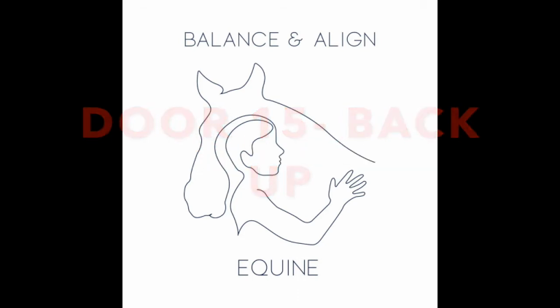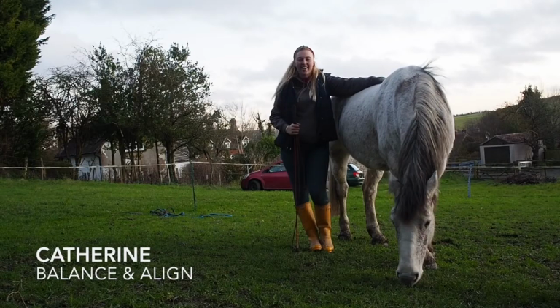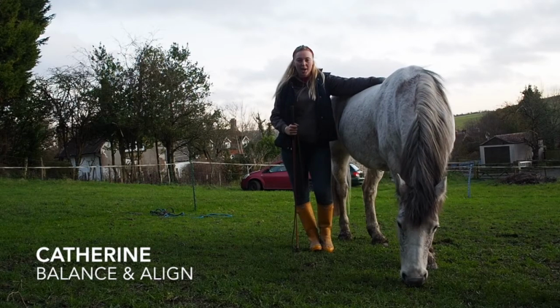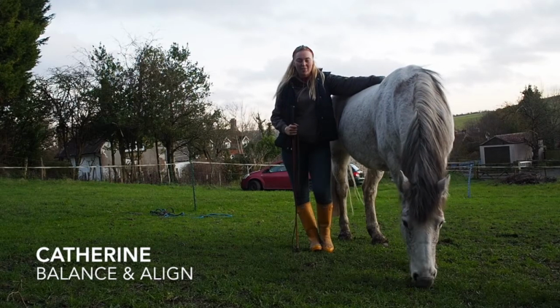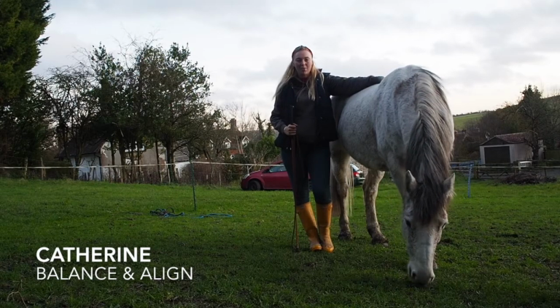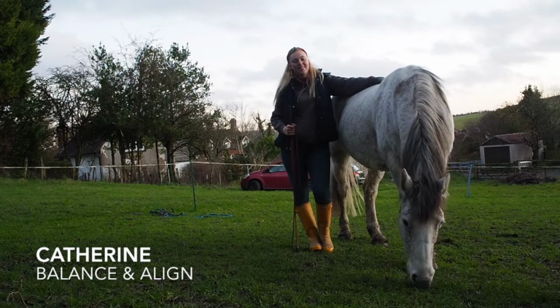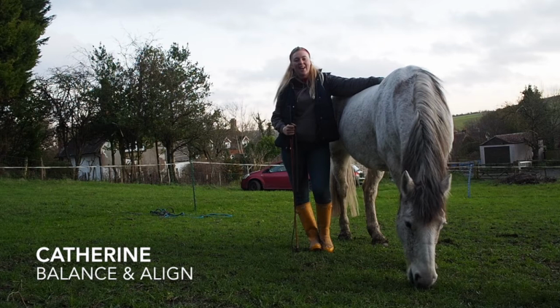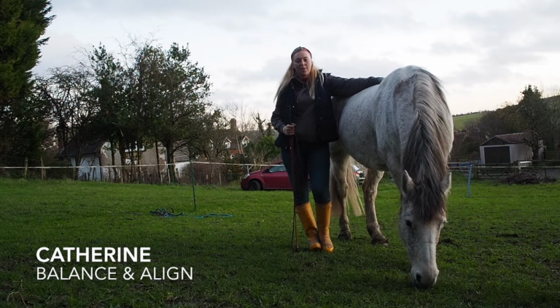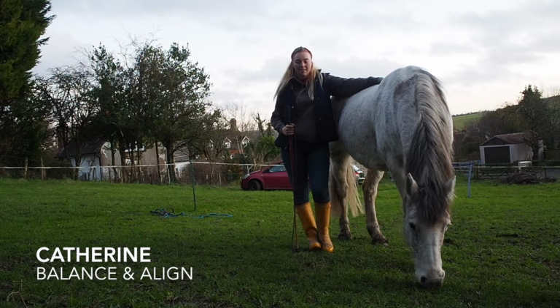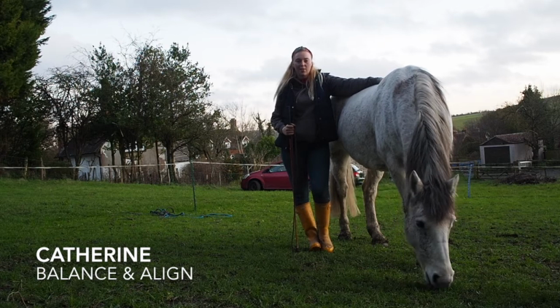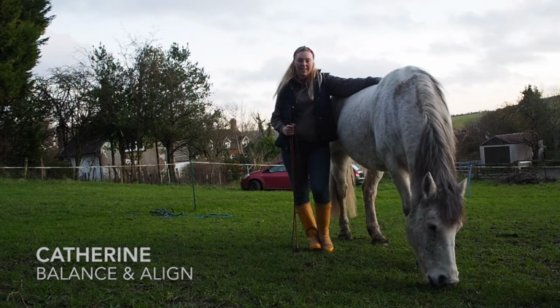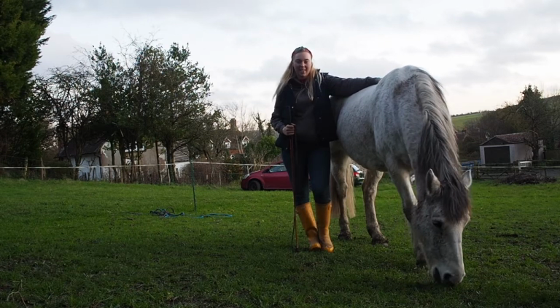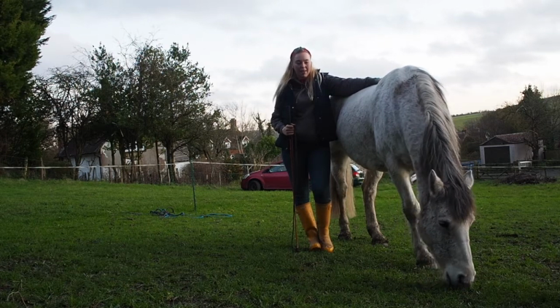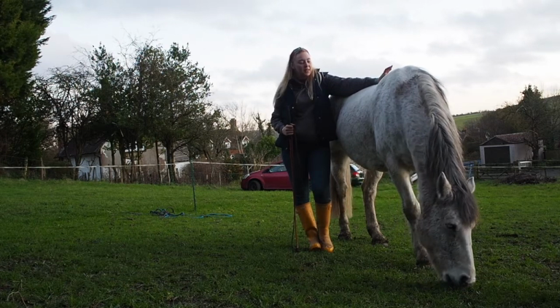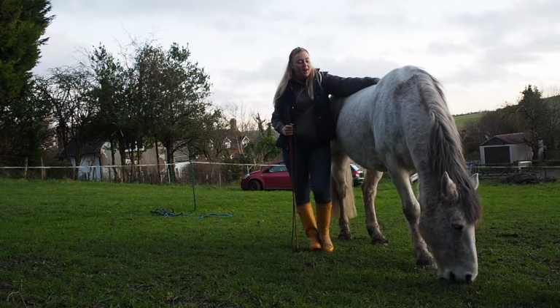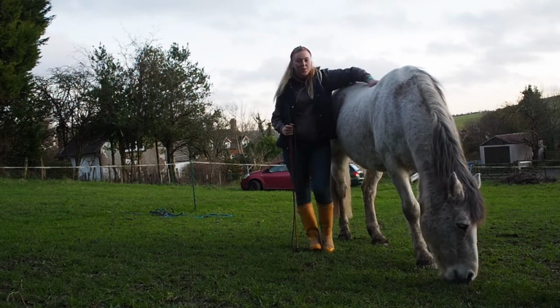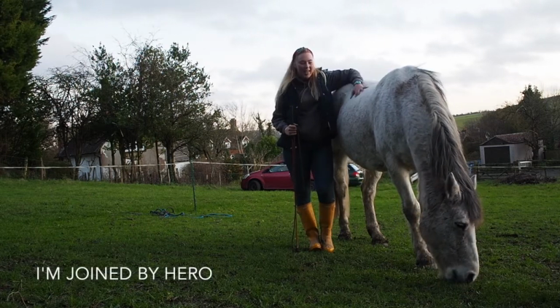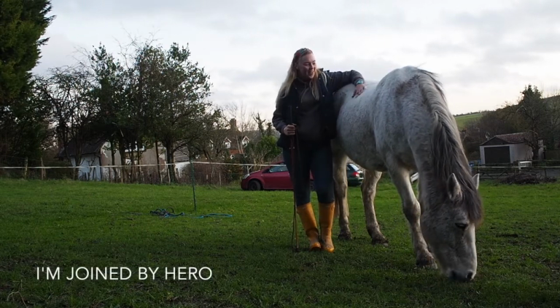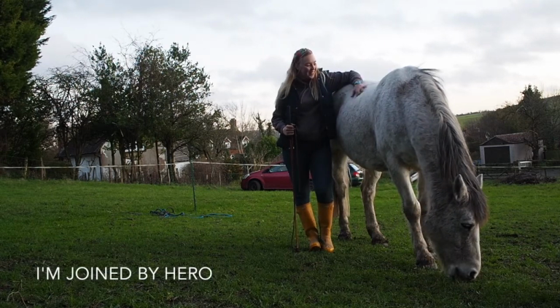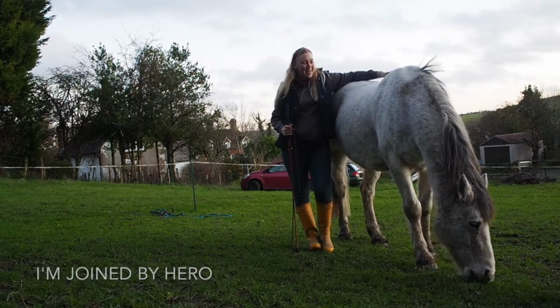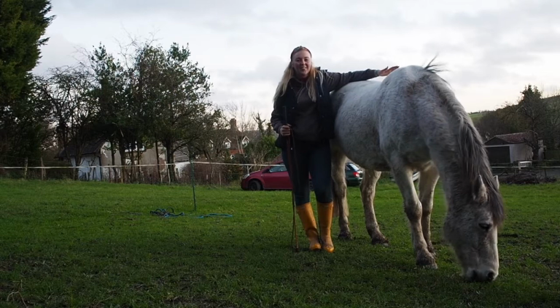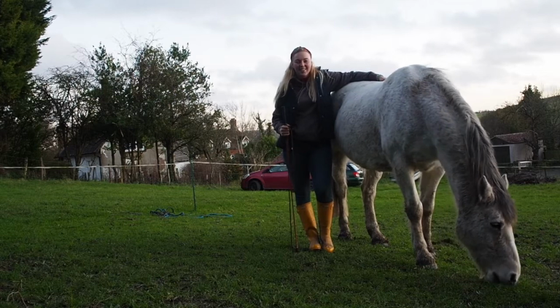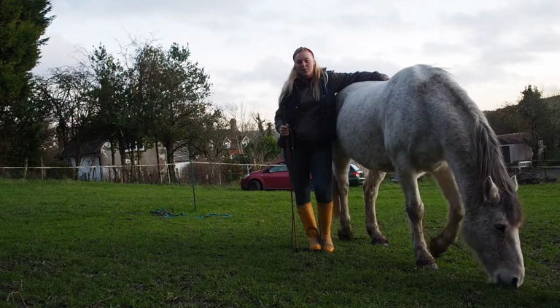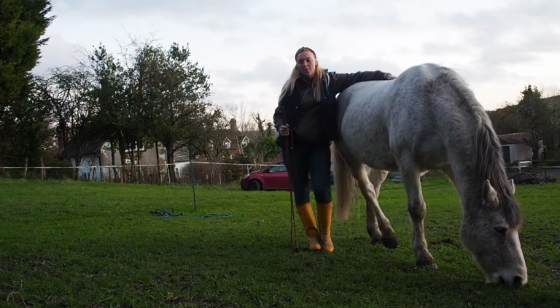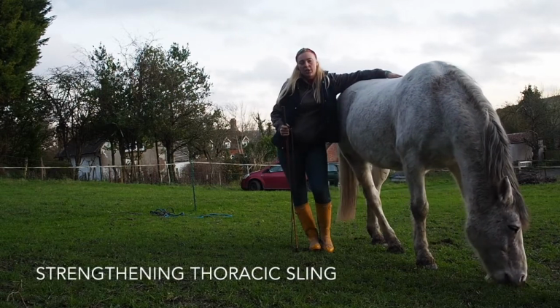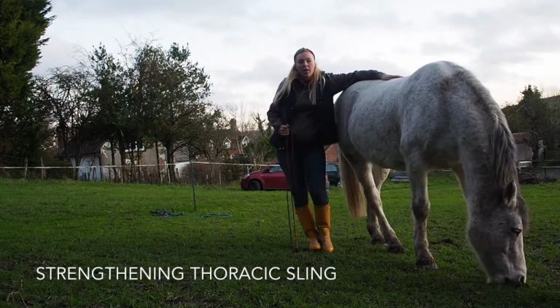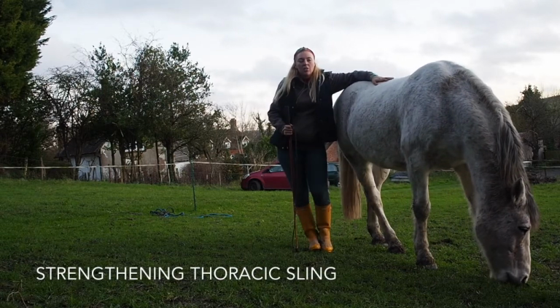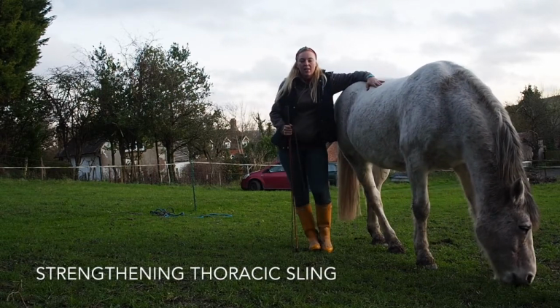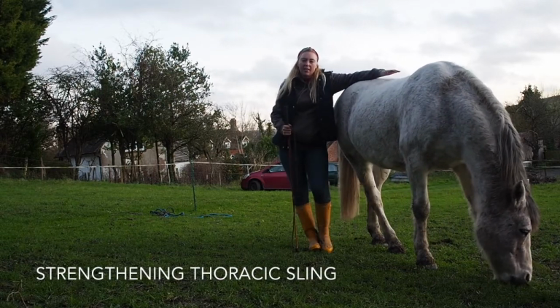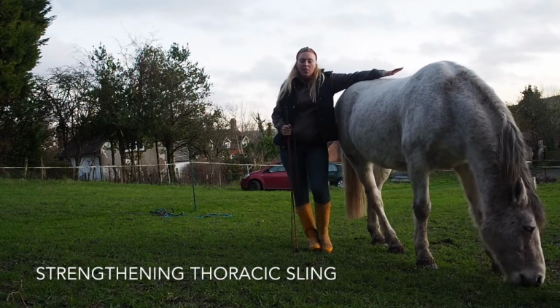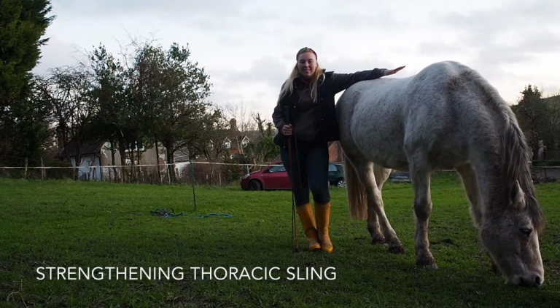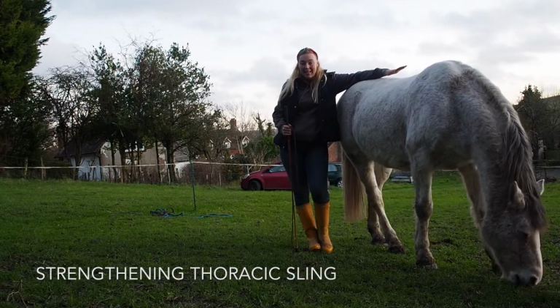Hi guys, I'm Catherine from Balancing the Lion Air Crime Massage and Rehabilitation Therapy. I'm joined by Hiro and we're going to do a little video building on strengthening the thoracic sling.